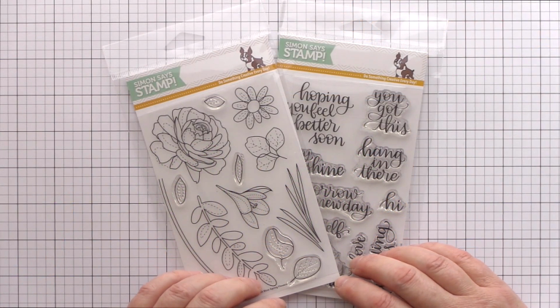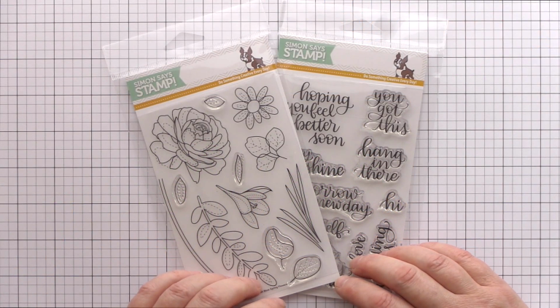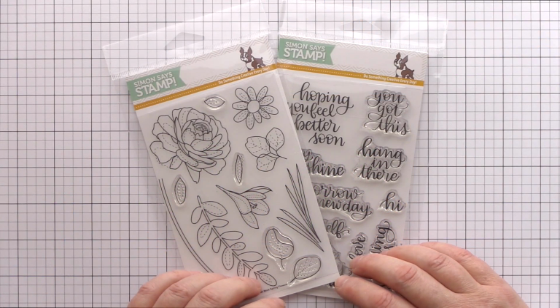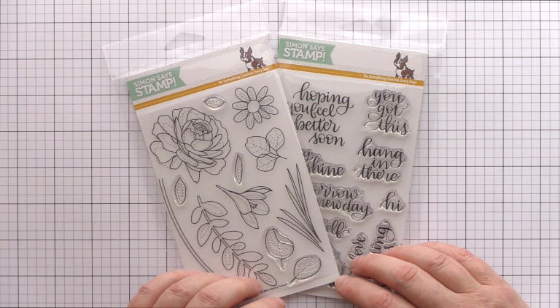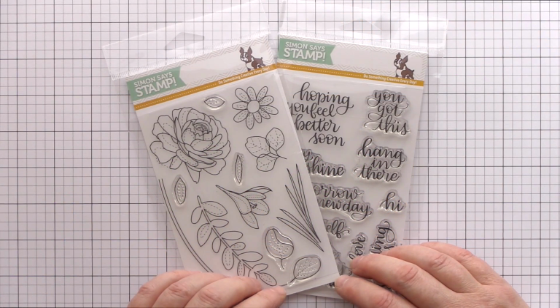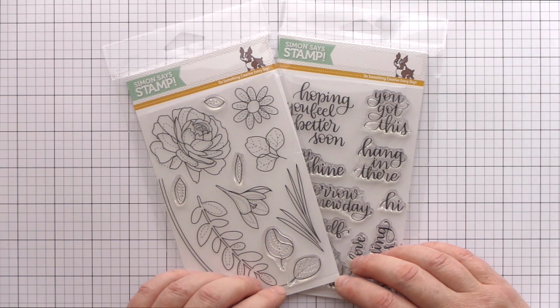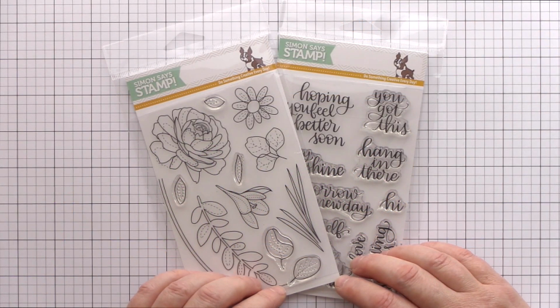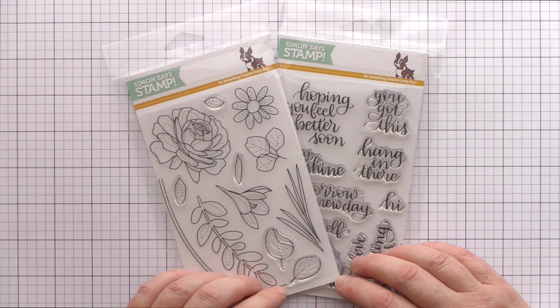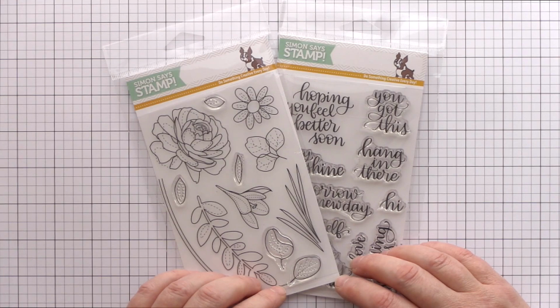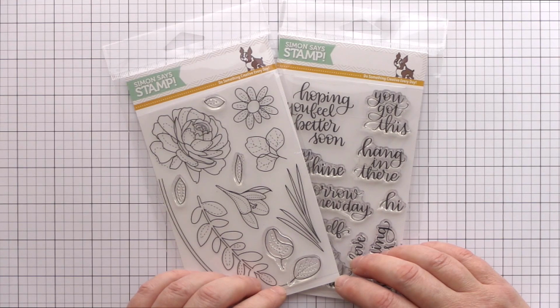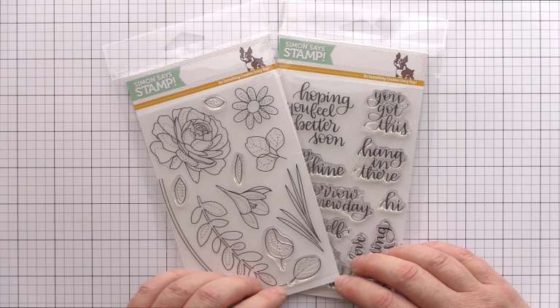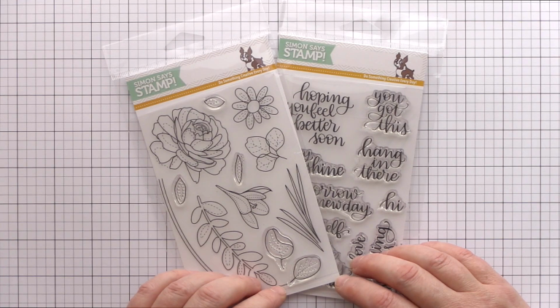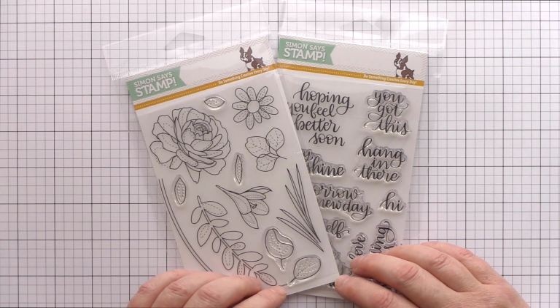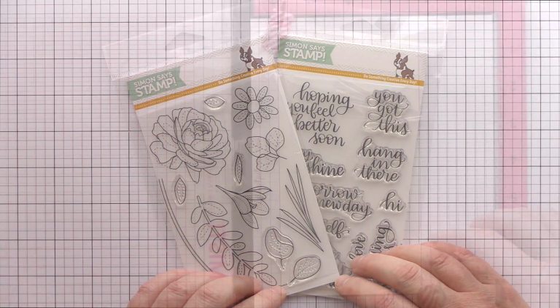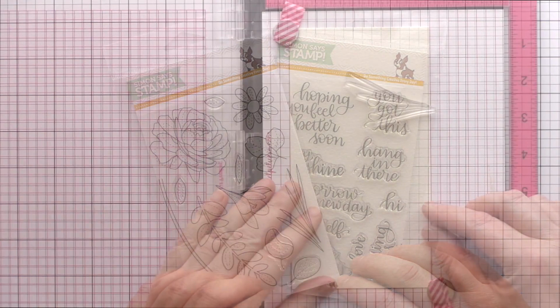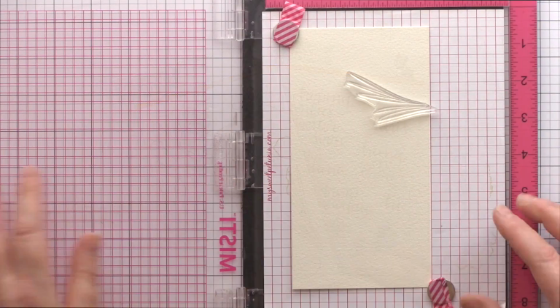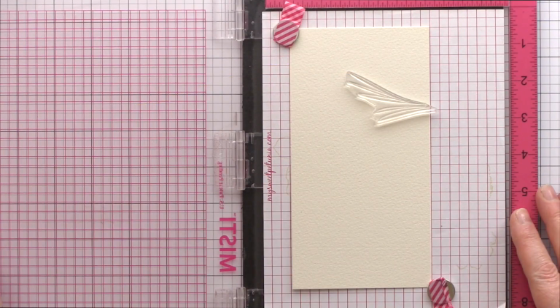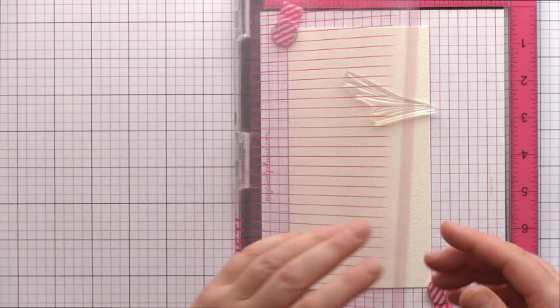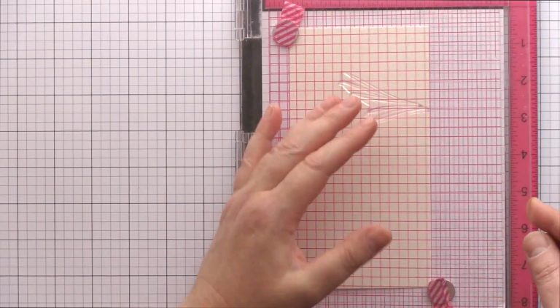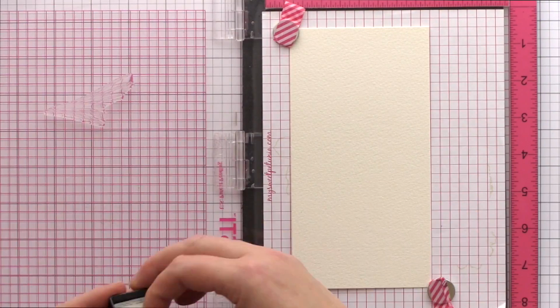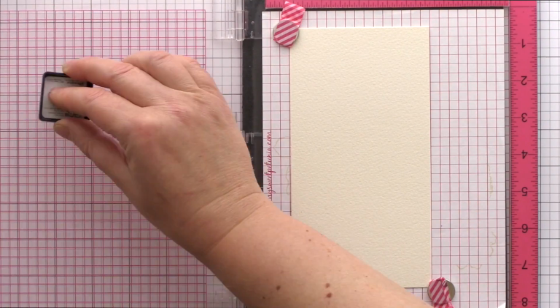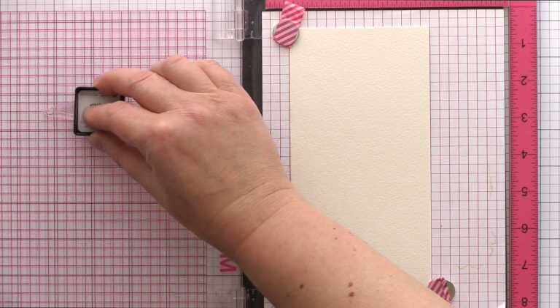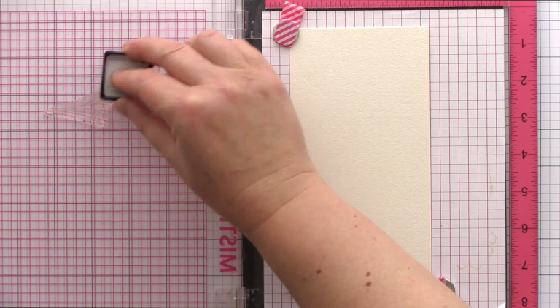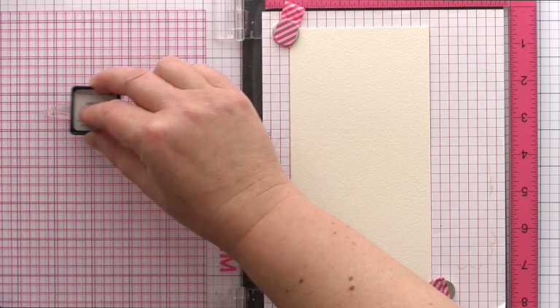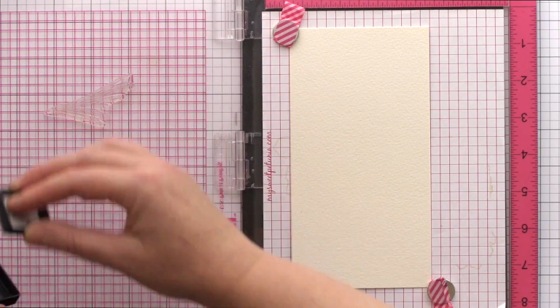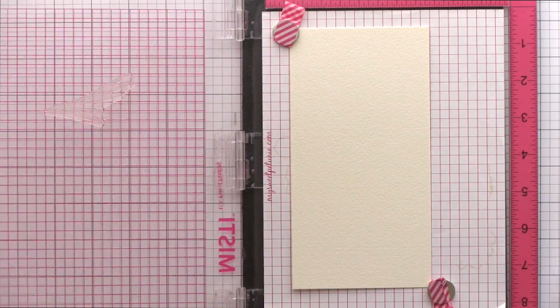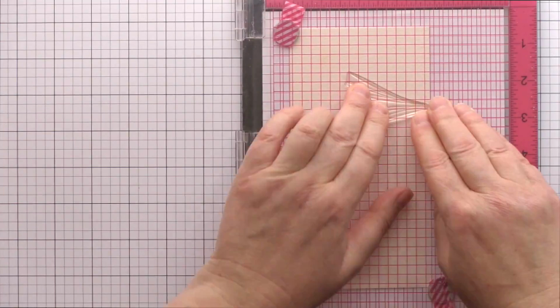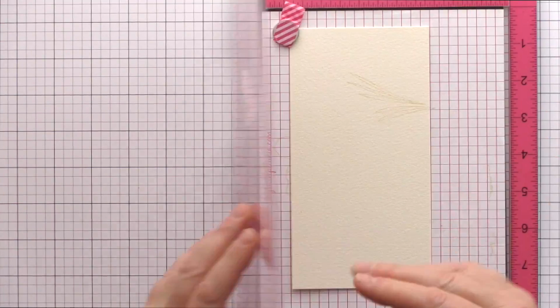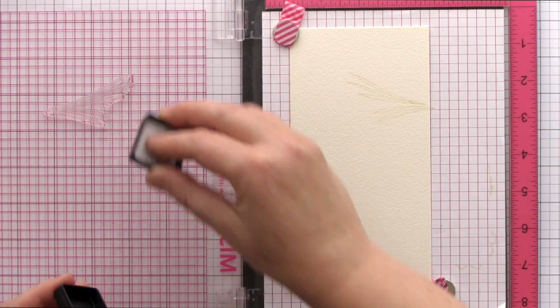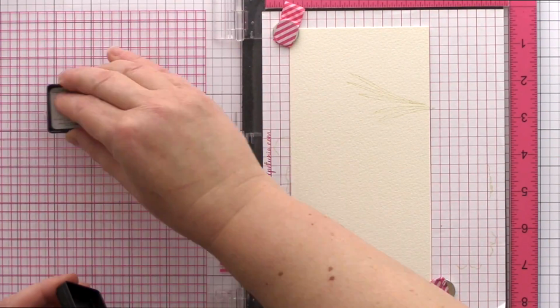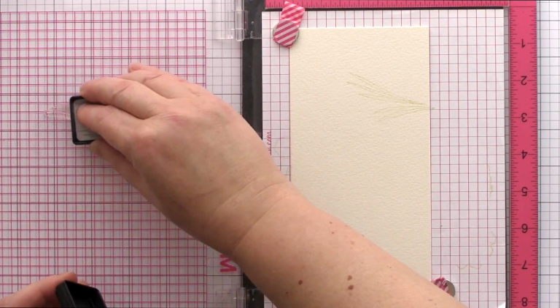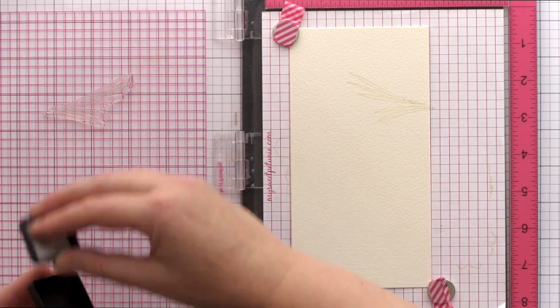I'm planning on pairing the Spring Flower Set with a sentiment from the Hand Lettered Encouragement Set. I'm starting with a long rectangle of Arches Cold Pressed Watercolour Card in the MISTI and I've lined up the crocus leaves to start the stamping.